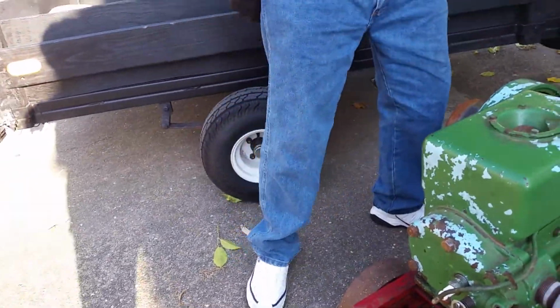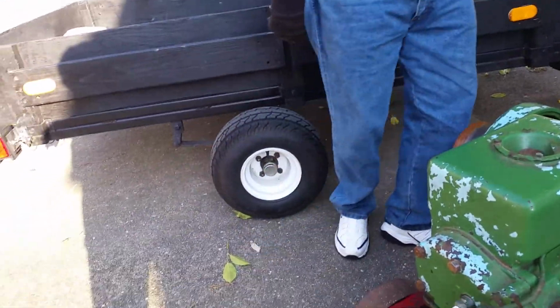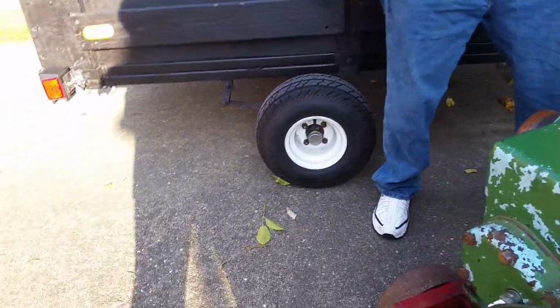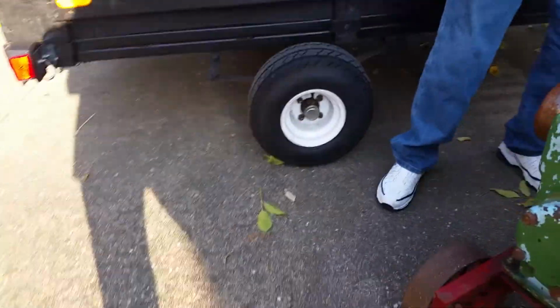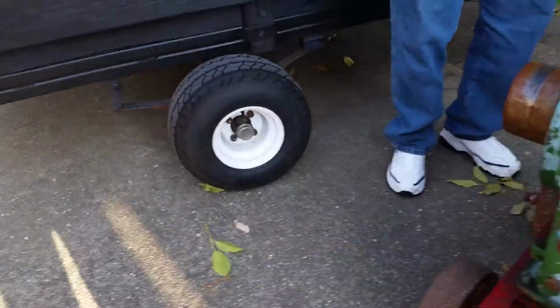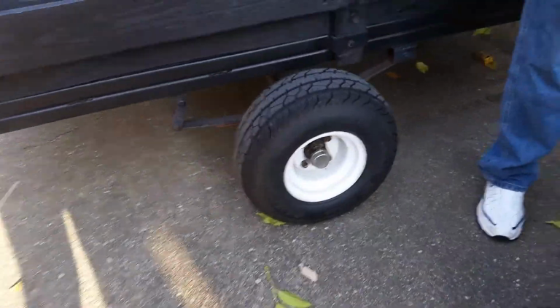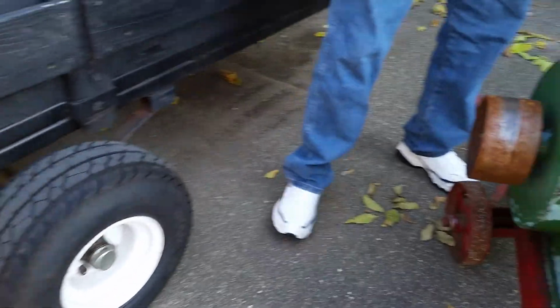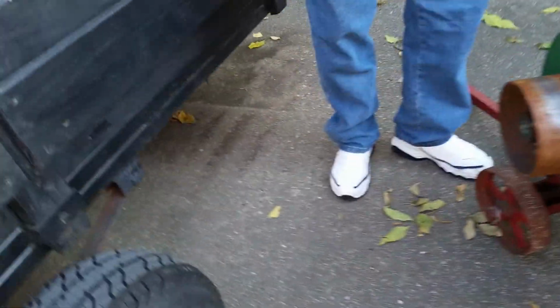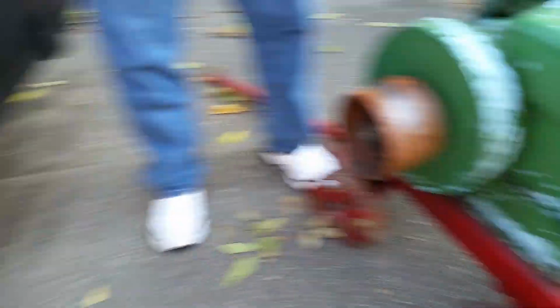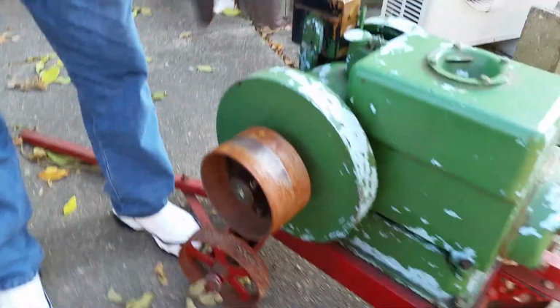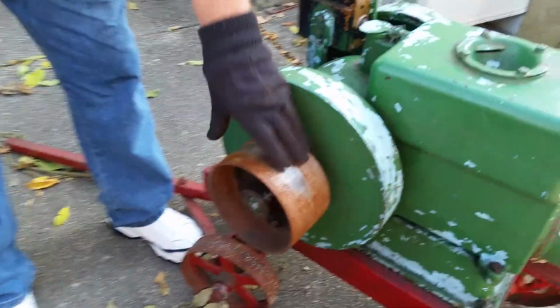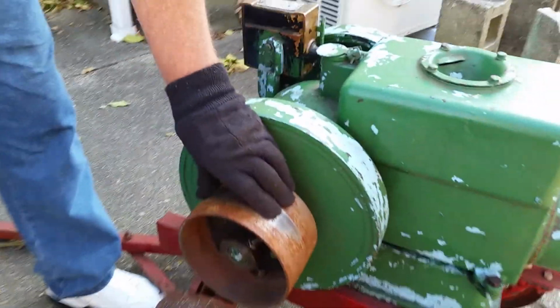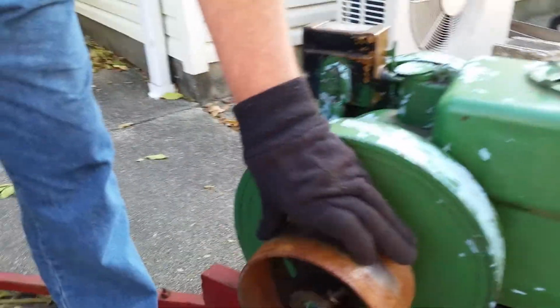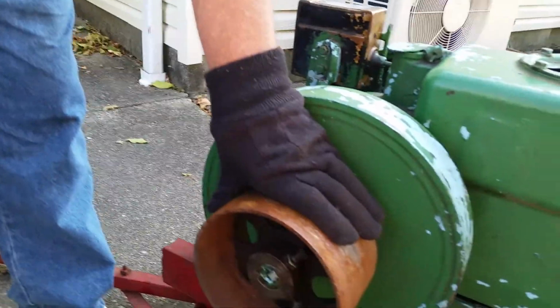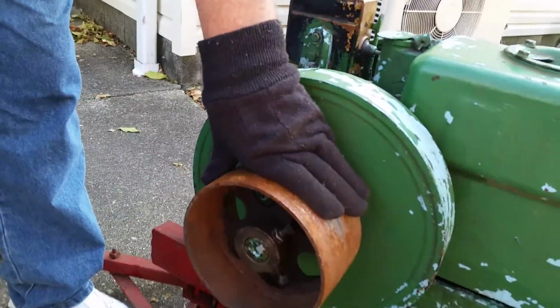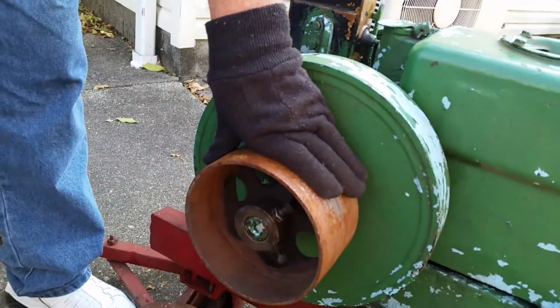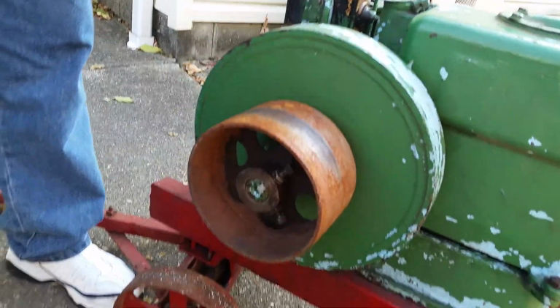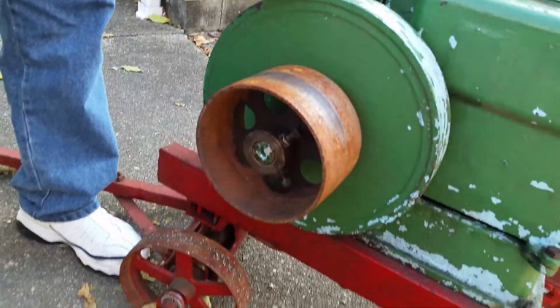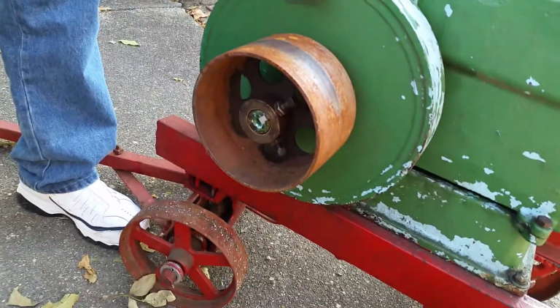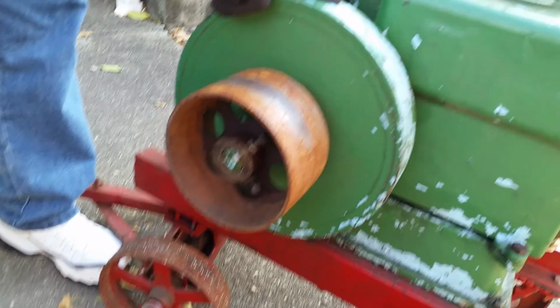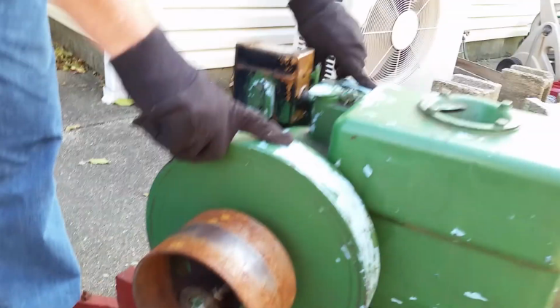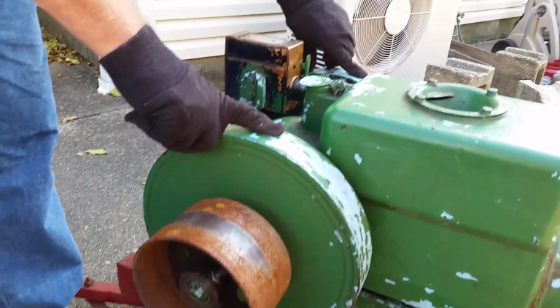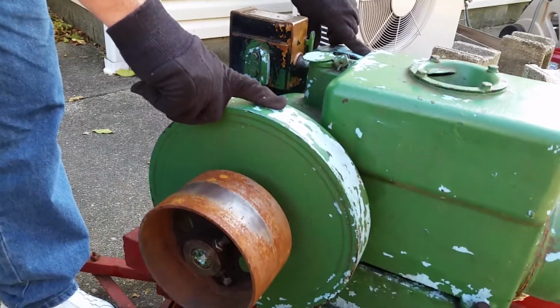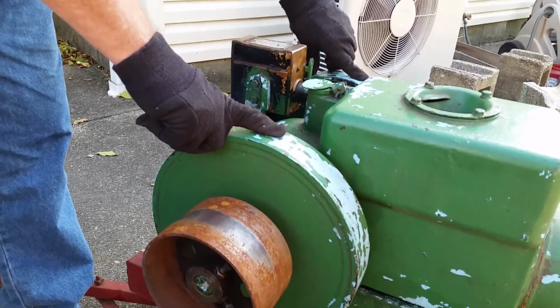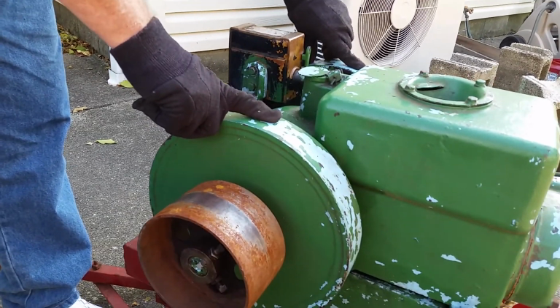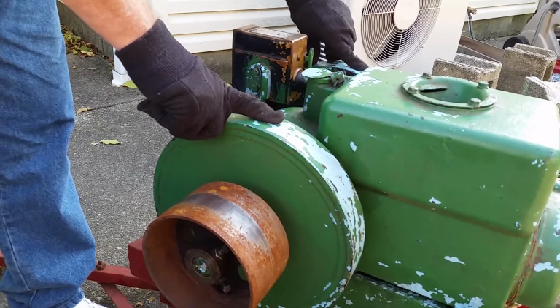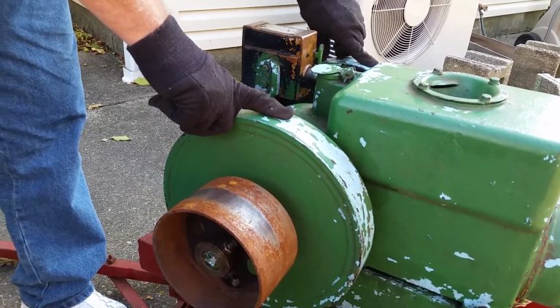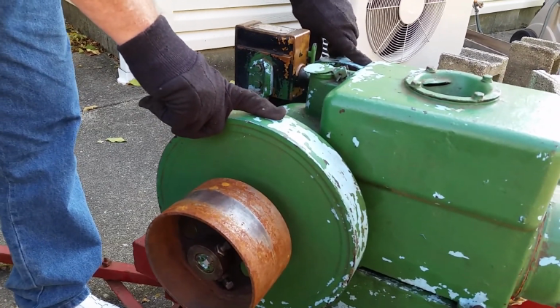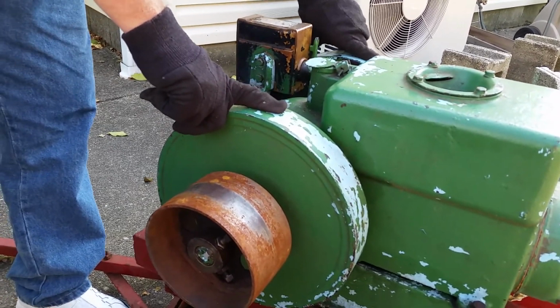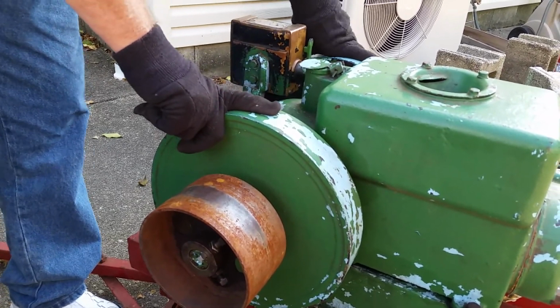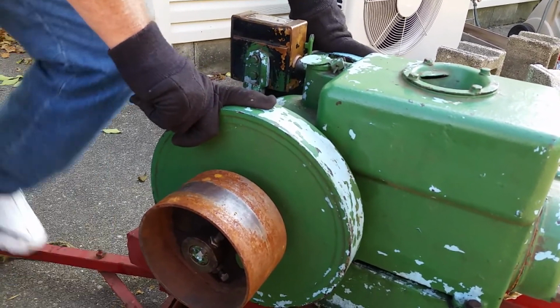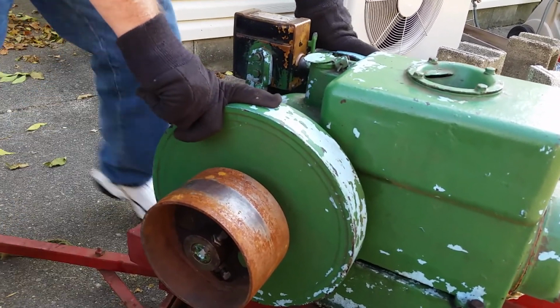Over on this side you've got a nice pulley — that's what's used to drive. Of course you've got two flywheels here to even out the power. It's going to run slow.